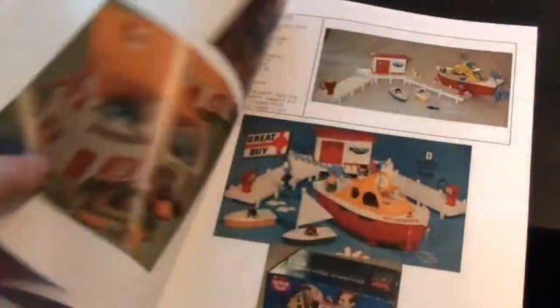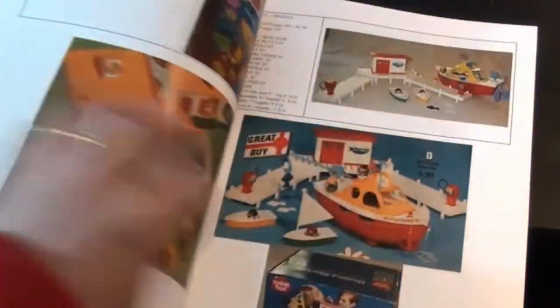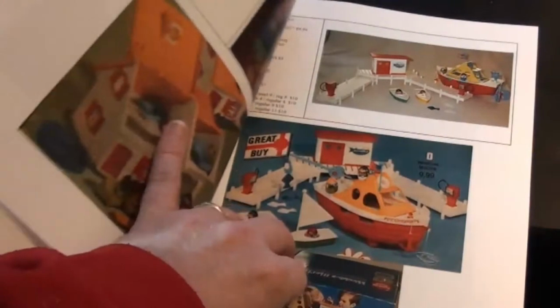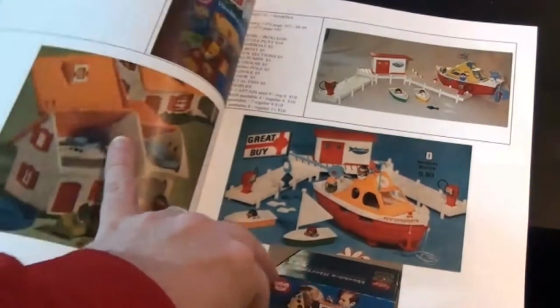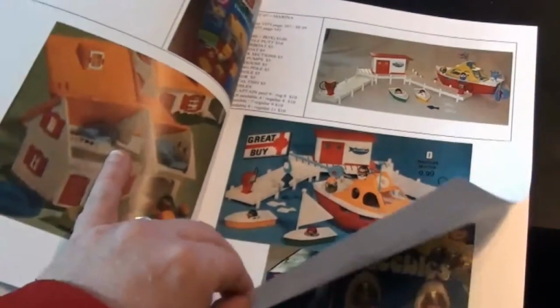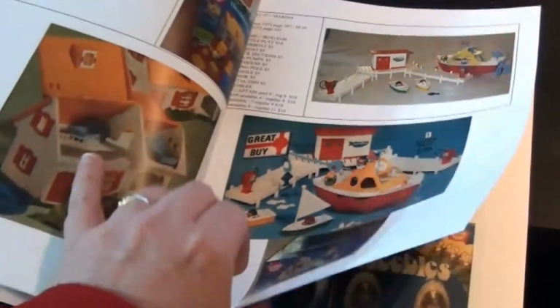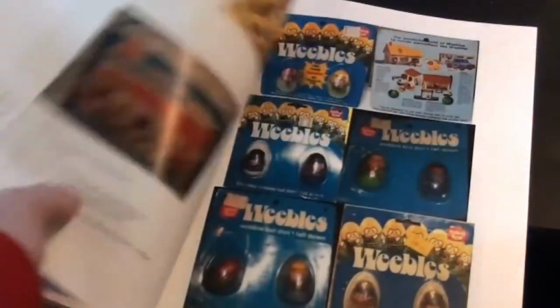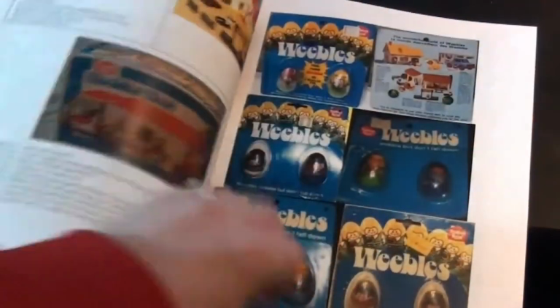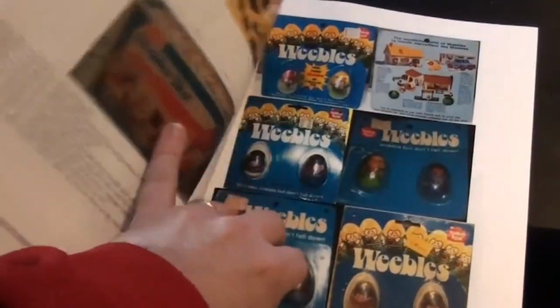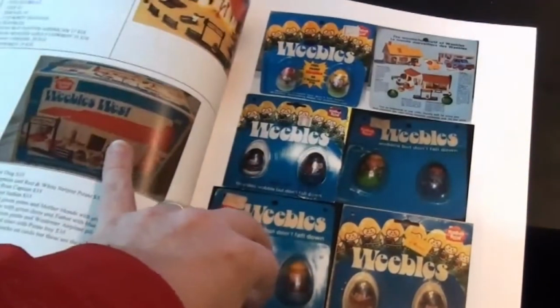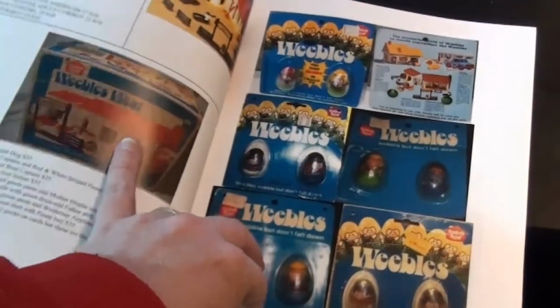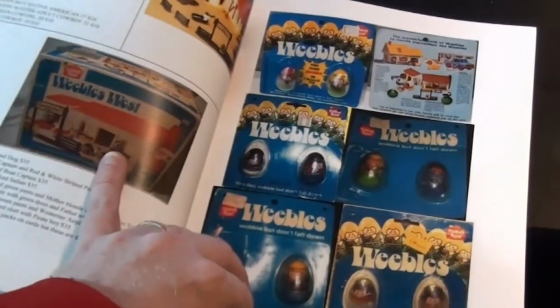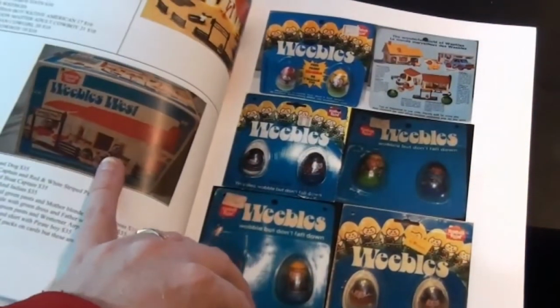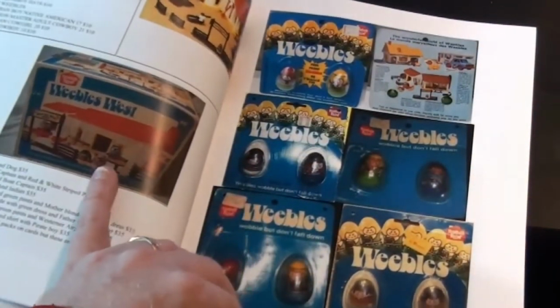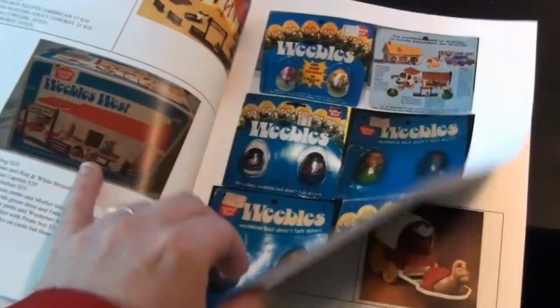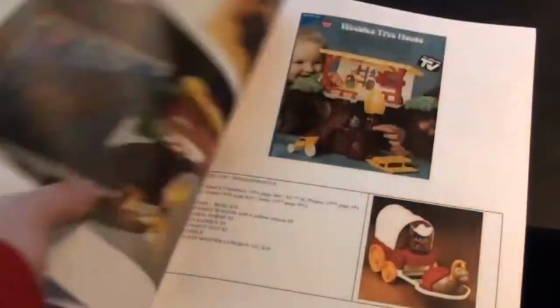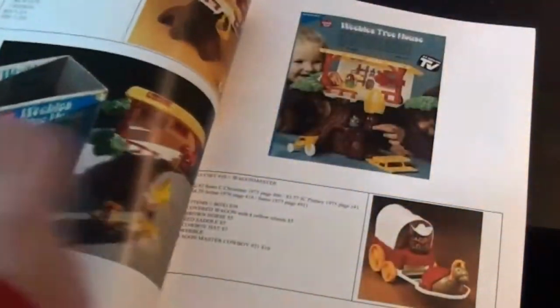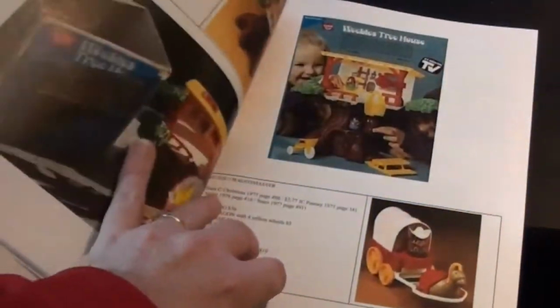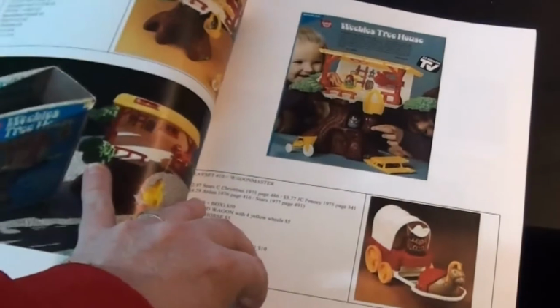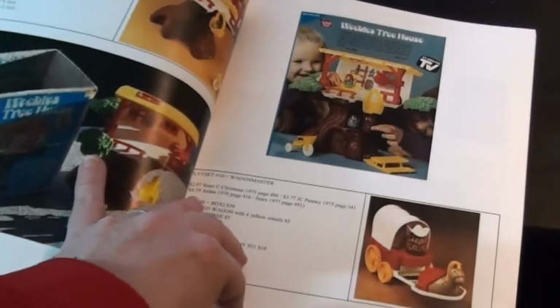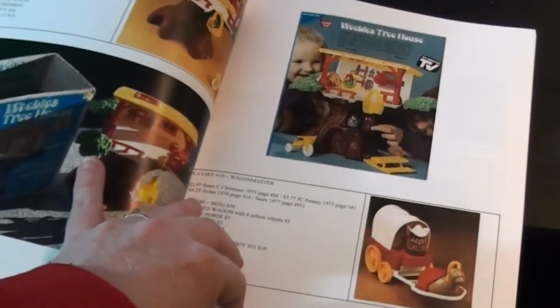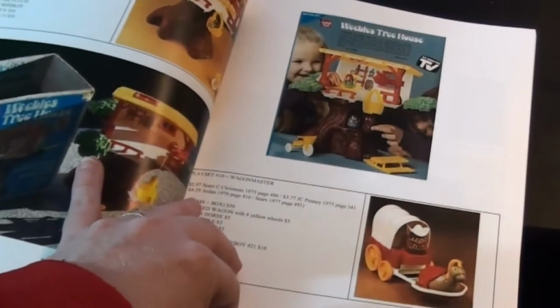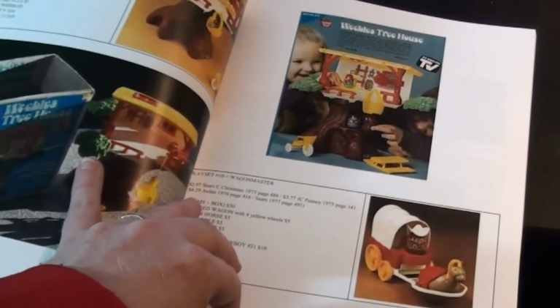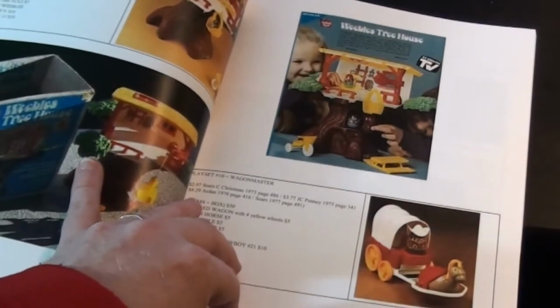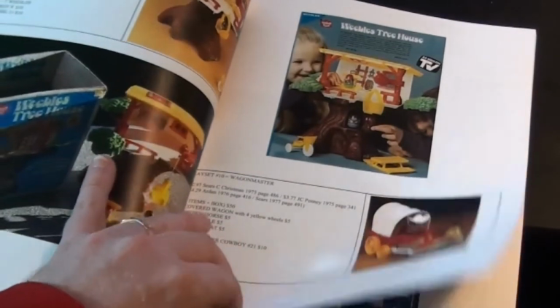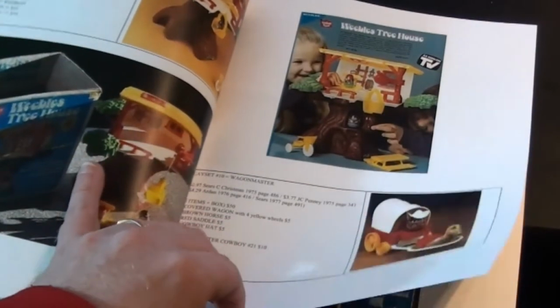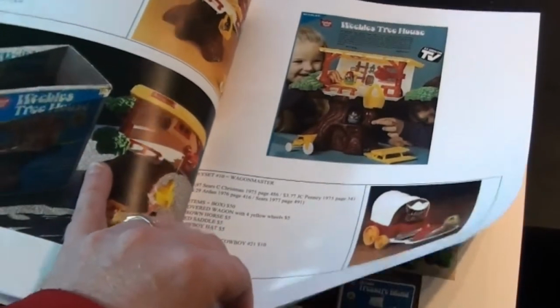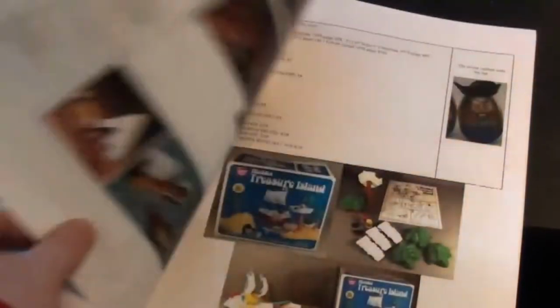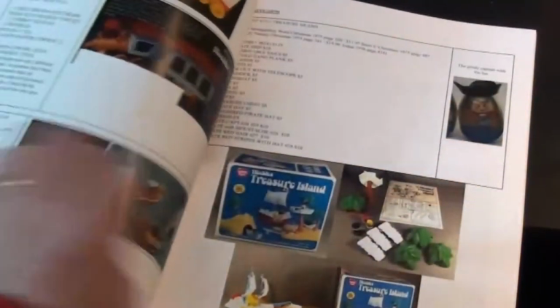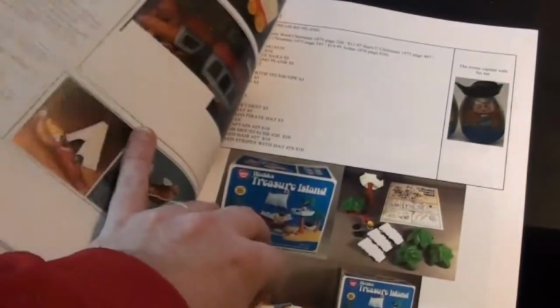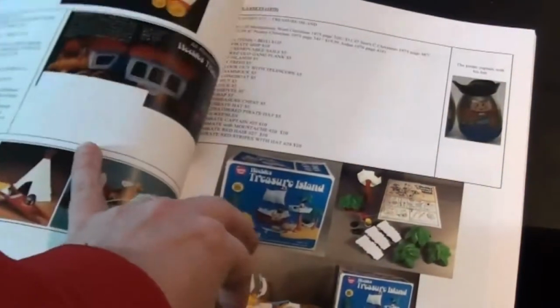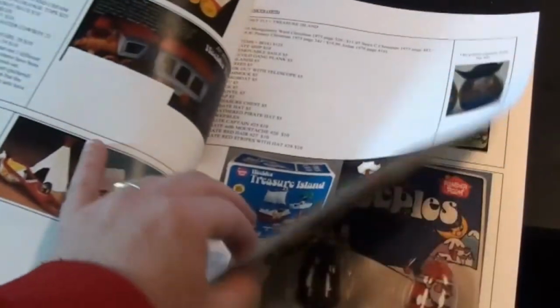If you are a Weebles fan, finally there is a reference. The Weebles are now 40 years old. They've been brought back by Hasbro just in the past year, and there's a whole new line which we'll get to here shortly.